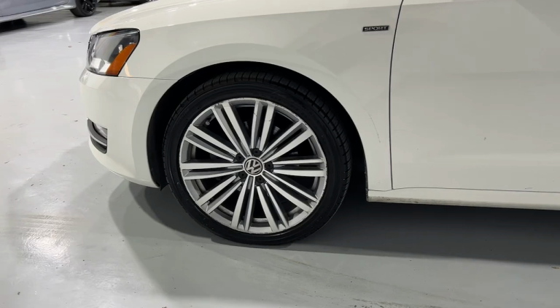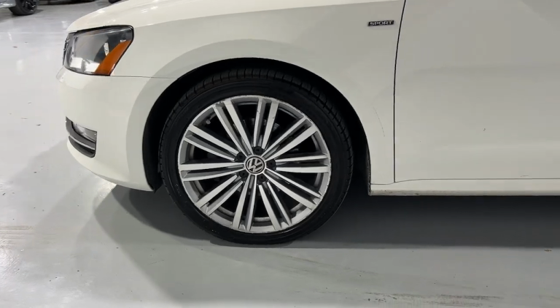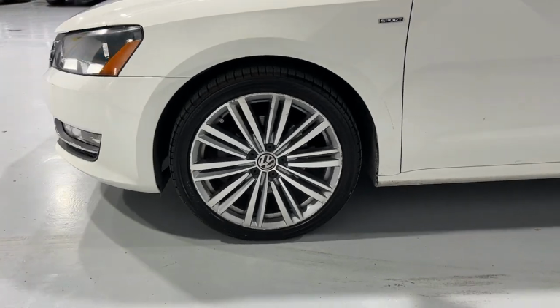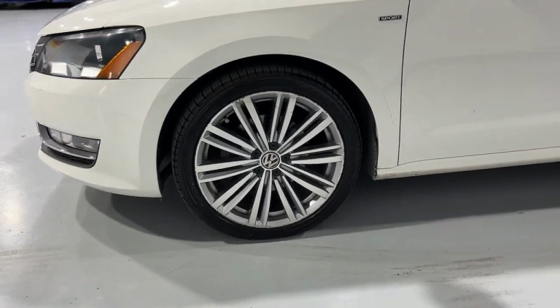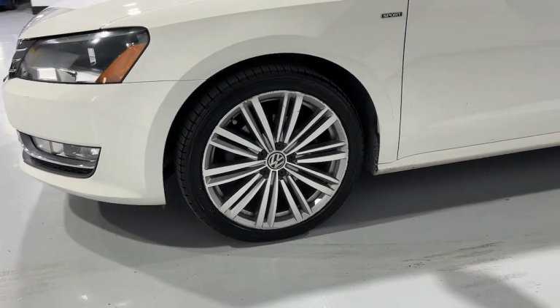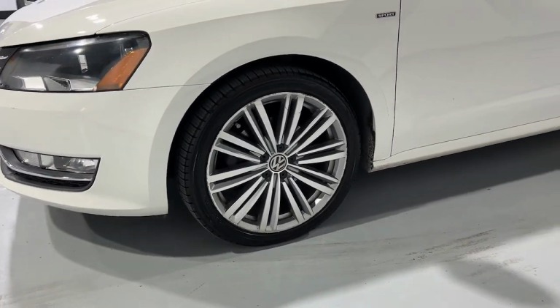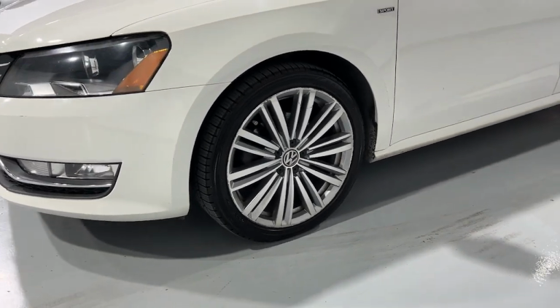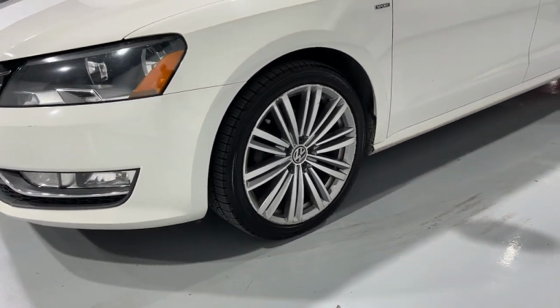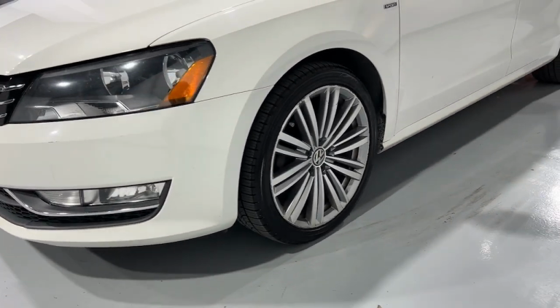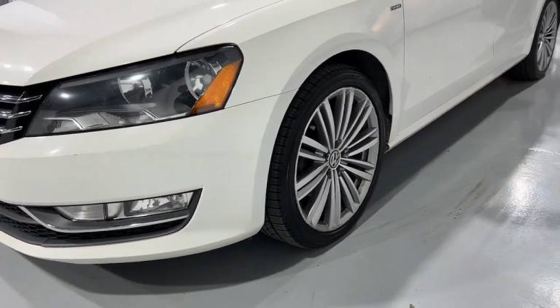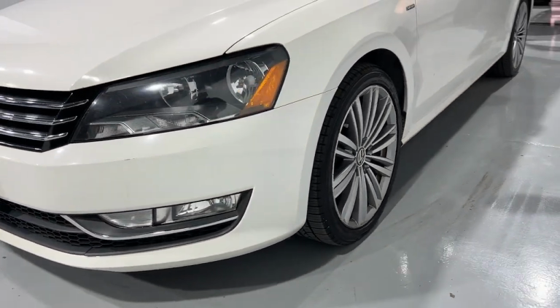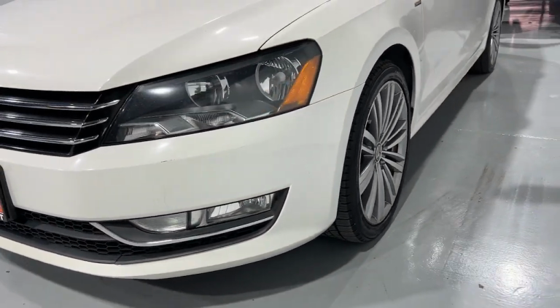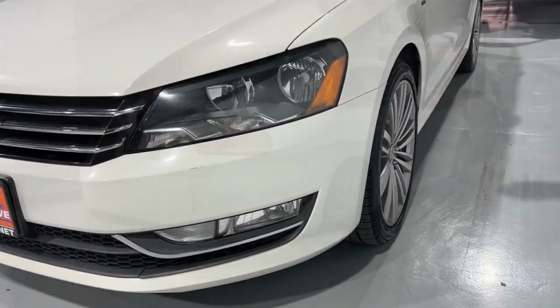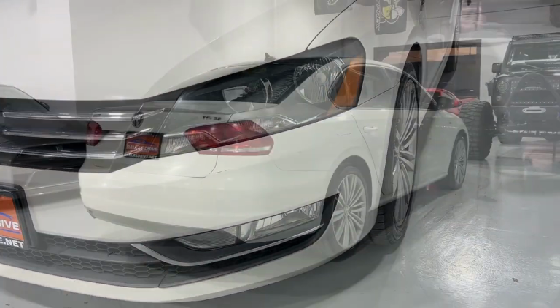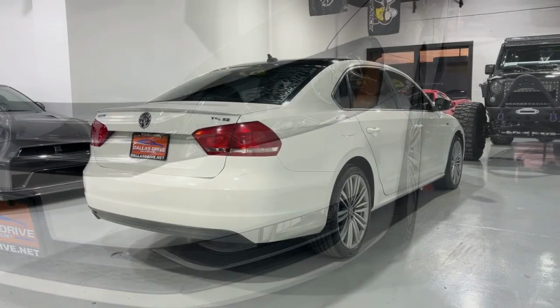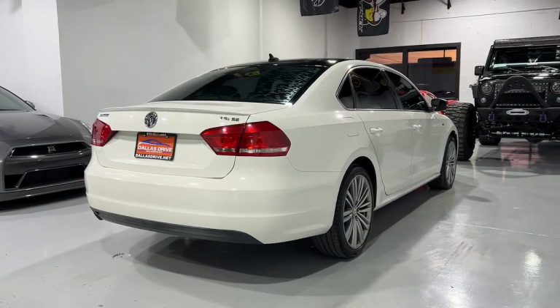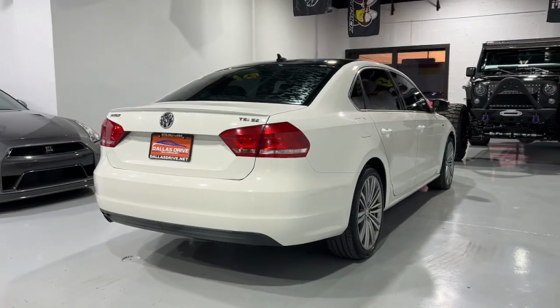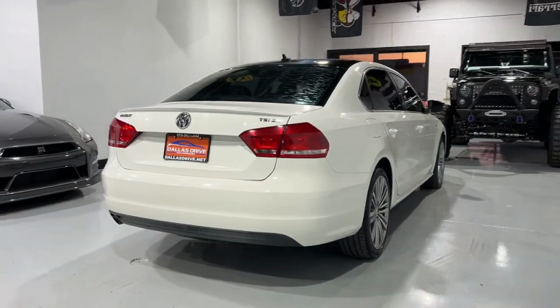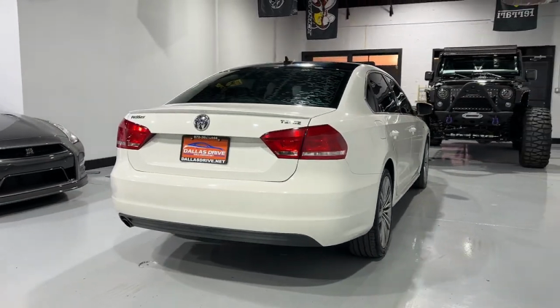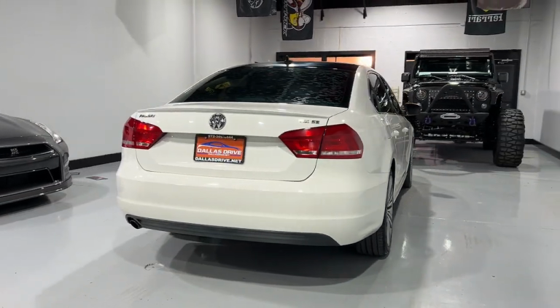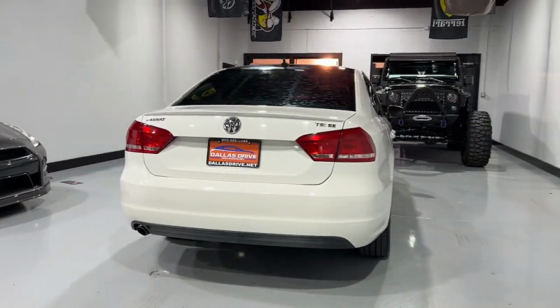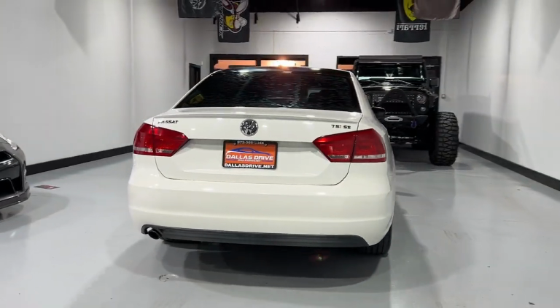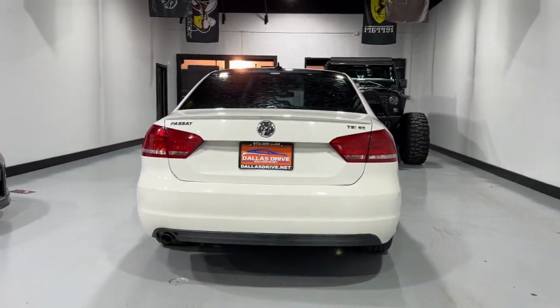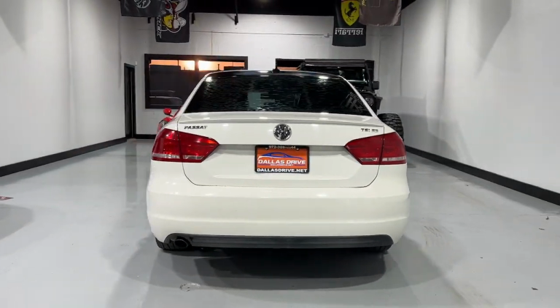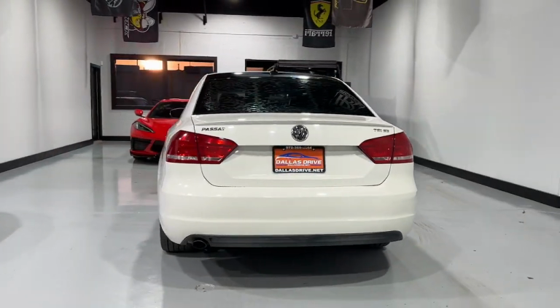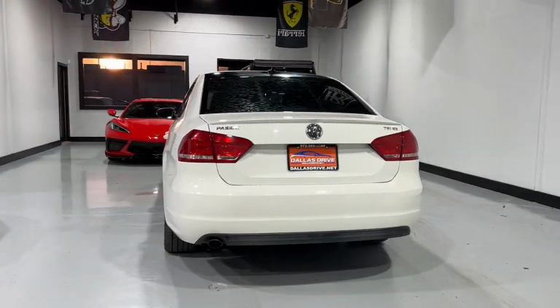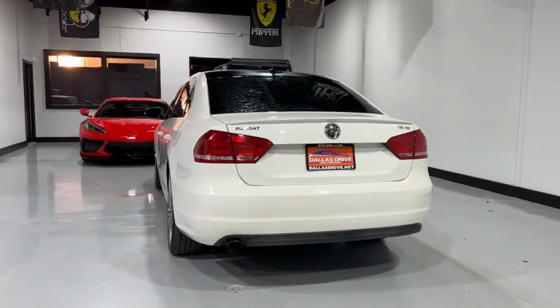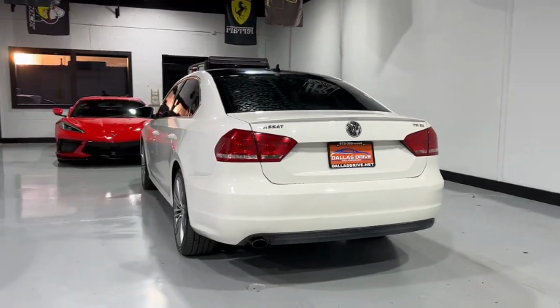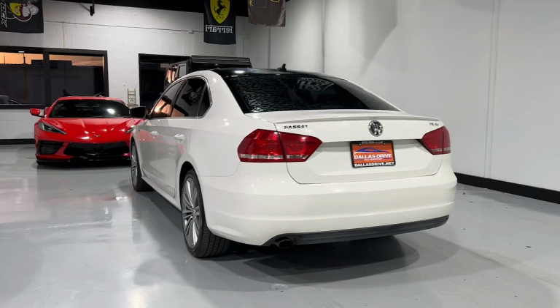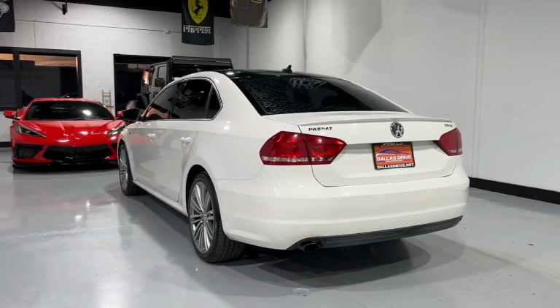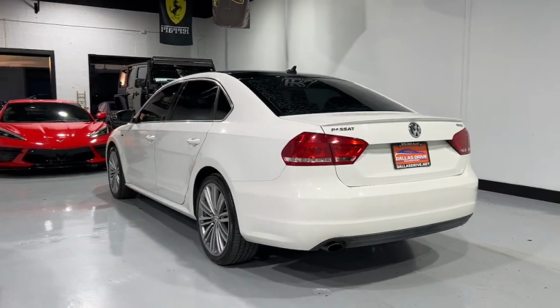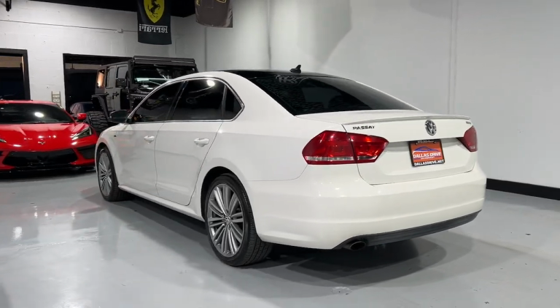This family-friendly Volkswagen Passat has the interior space and passenger amenities to make the journey relaxing and comfortable for everyone on board. The following are some of this vehicle's highlighted options.